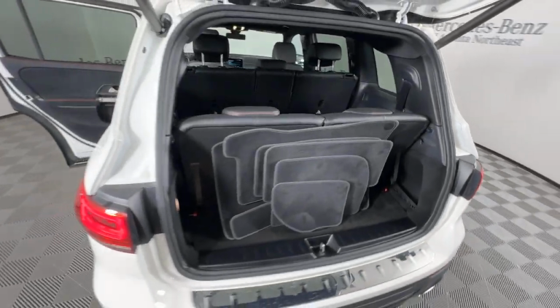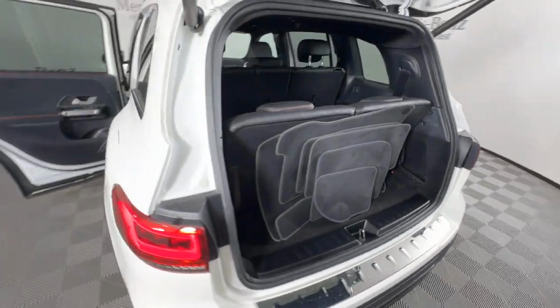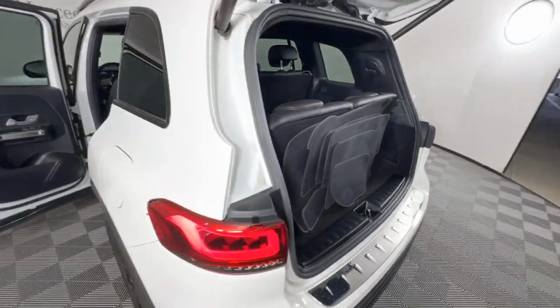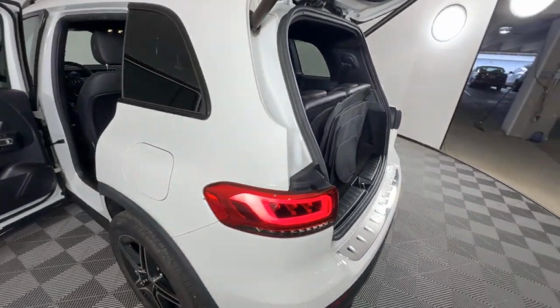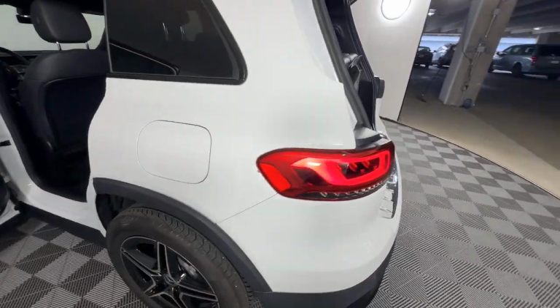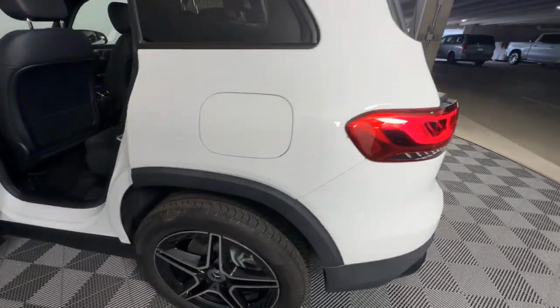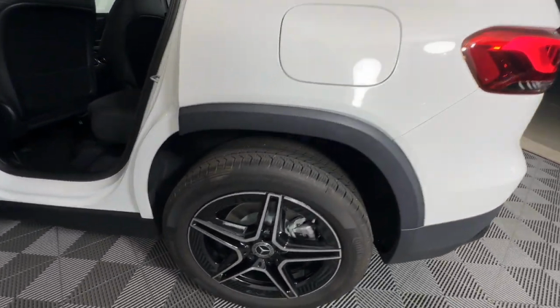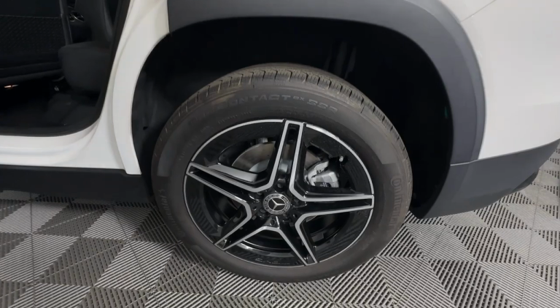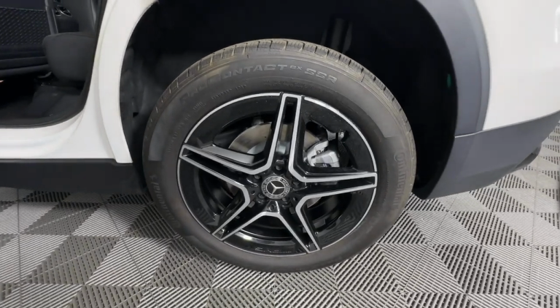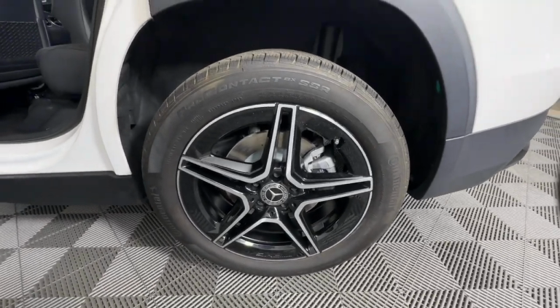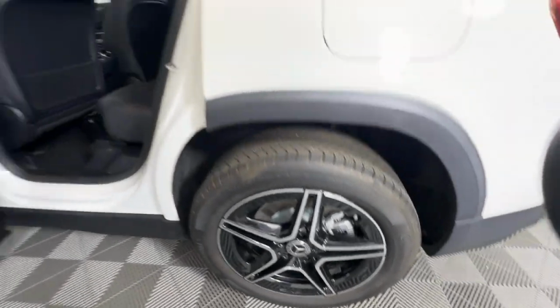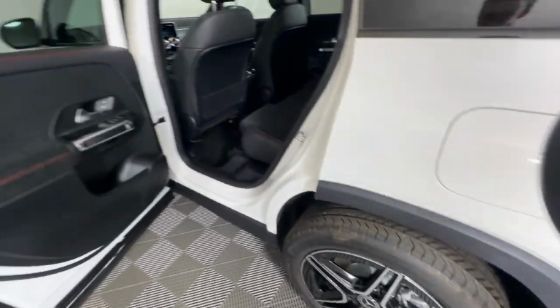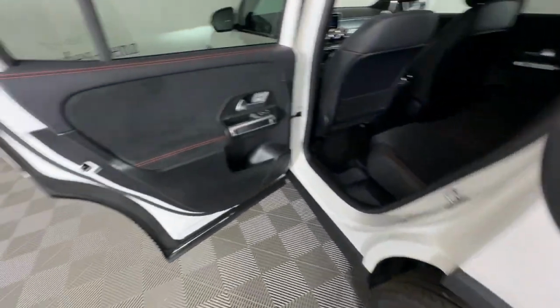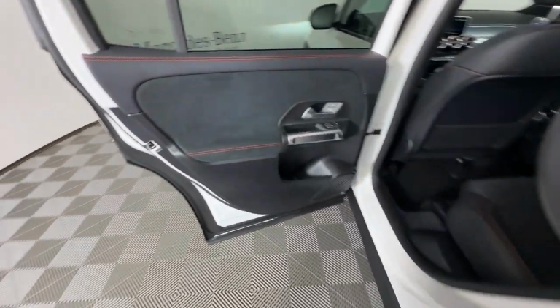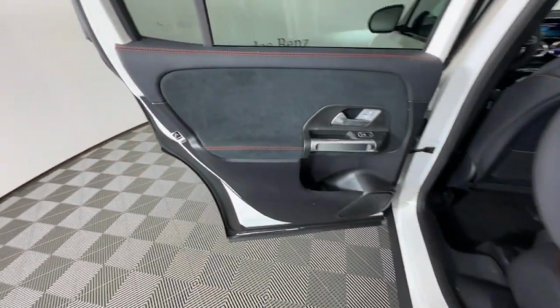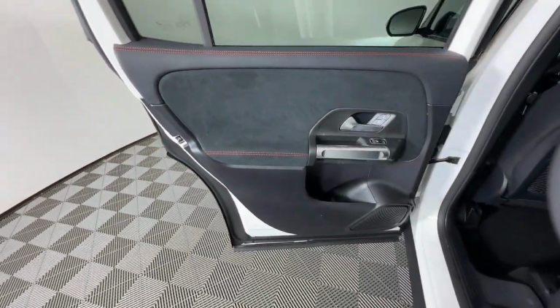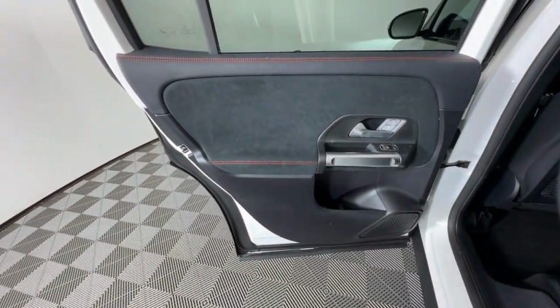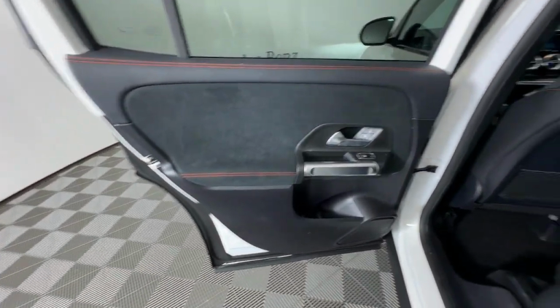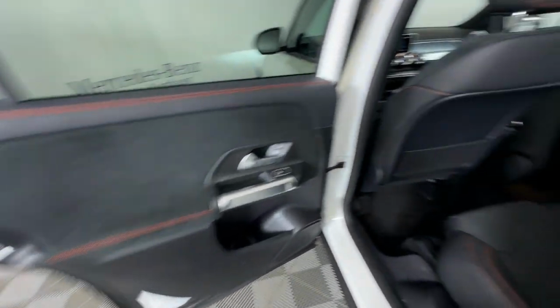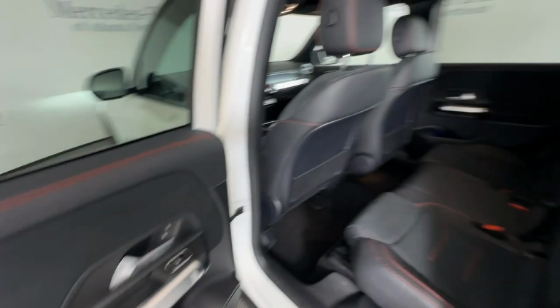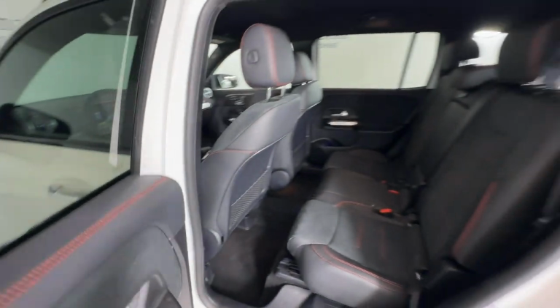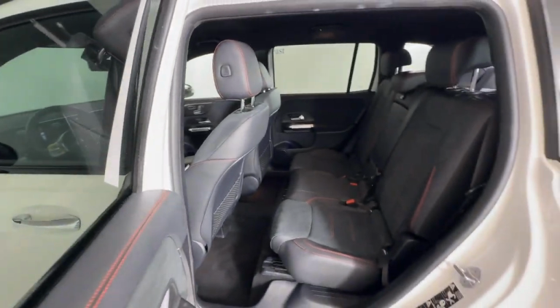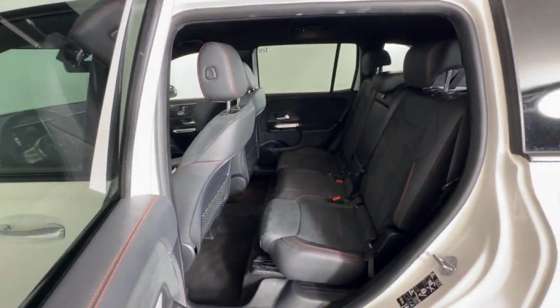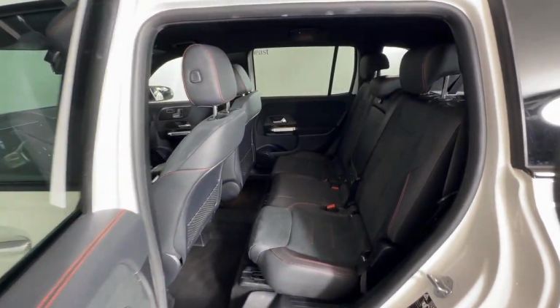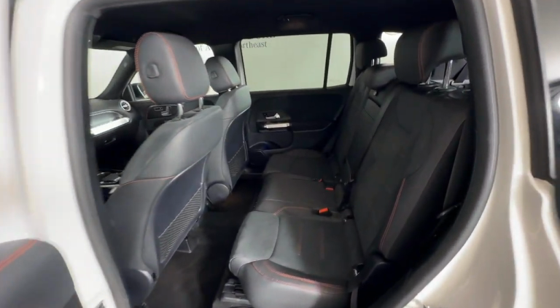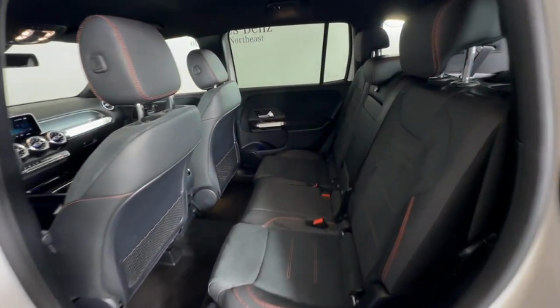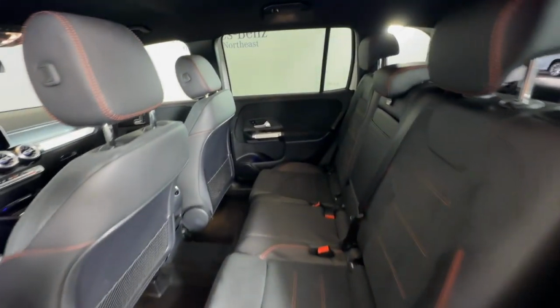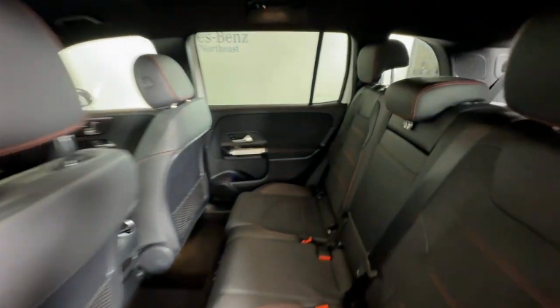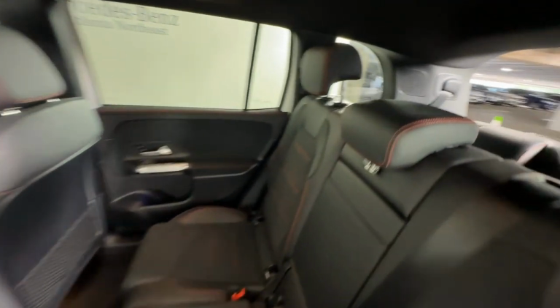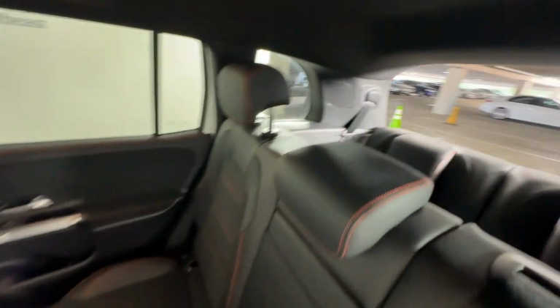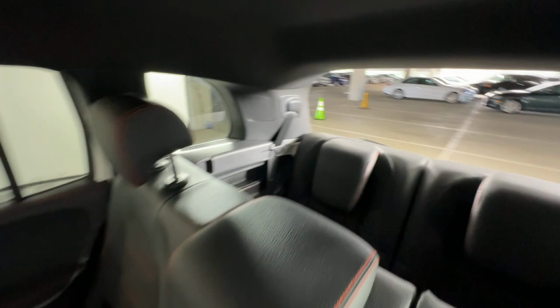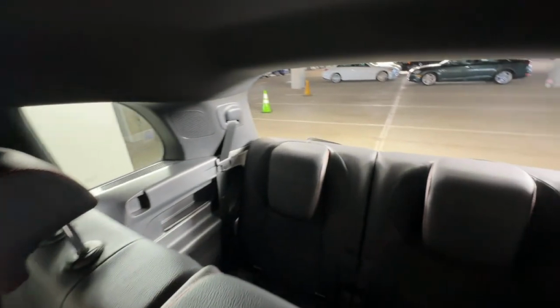Apple CarPlay and Android Auto. Touchscreen infotainment system. Keyless entry. Power liftgate. Fog lamps. Keyless start. Heated mirrors. Backup camera. Power passenger seat. Satellite radio.